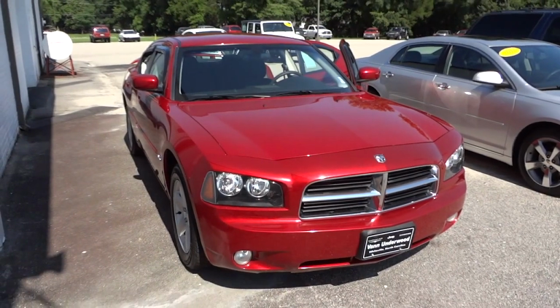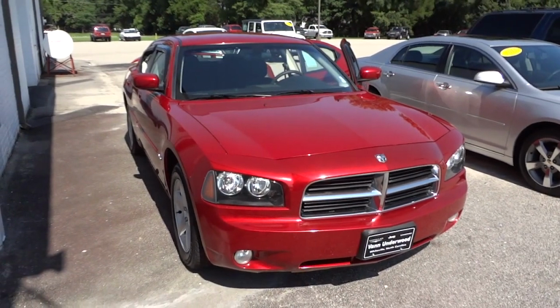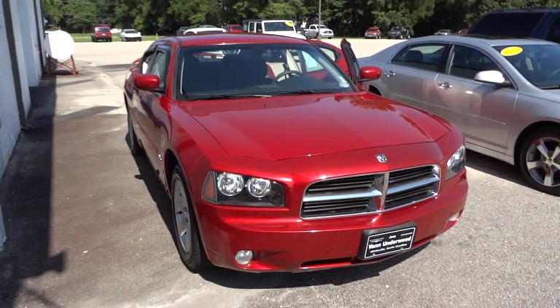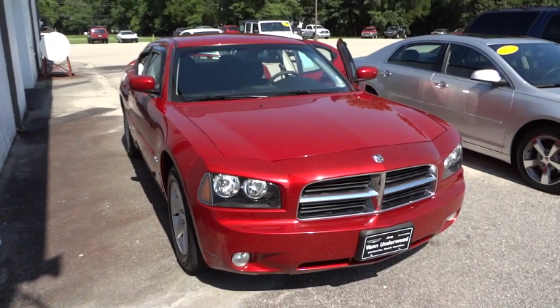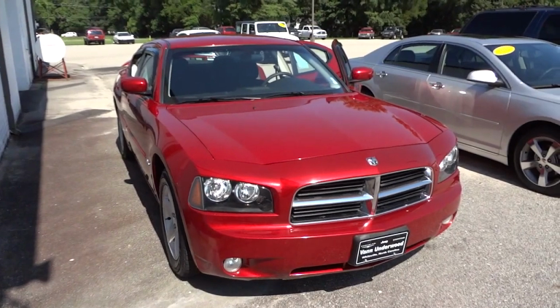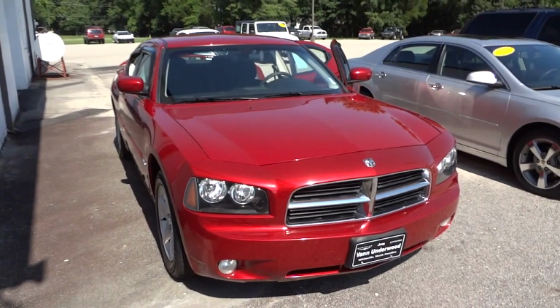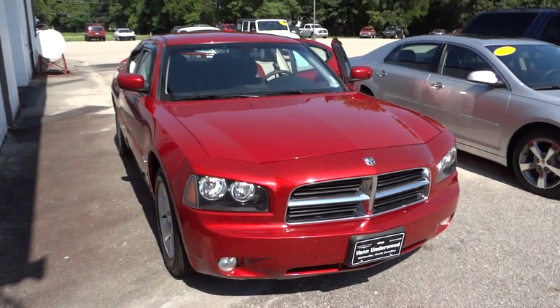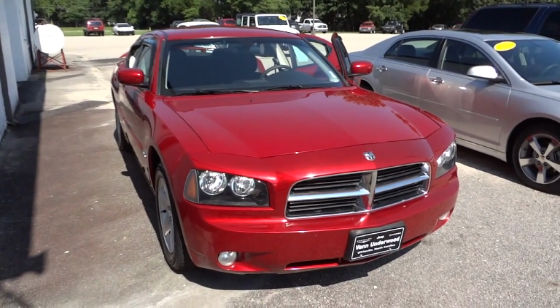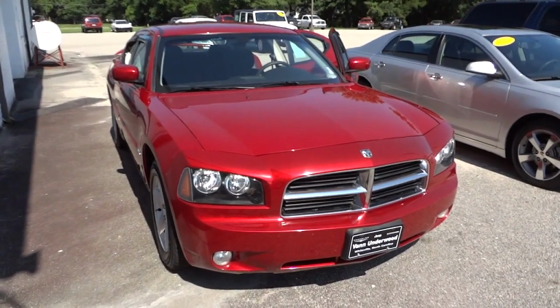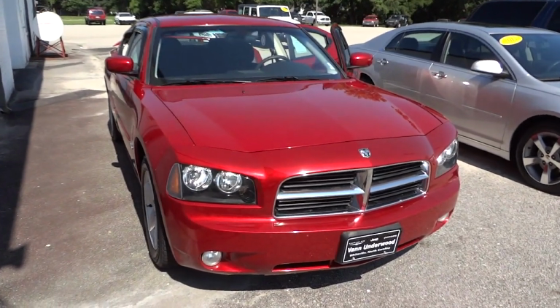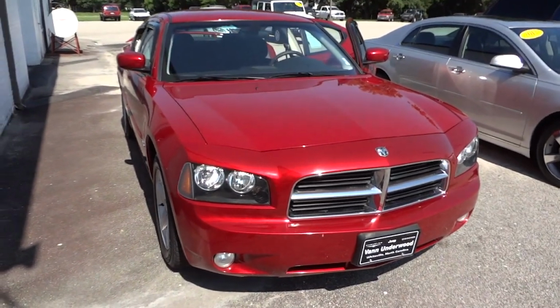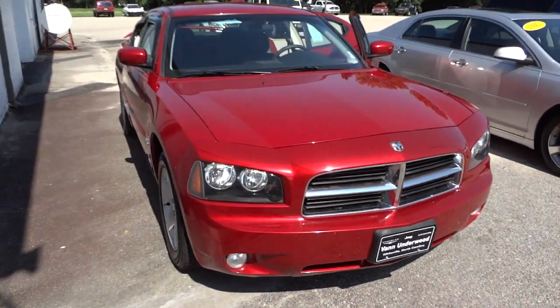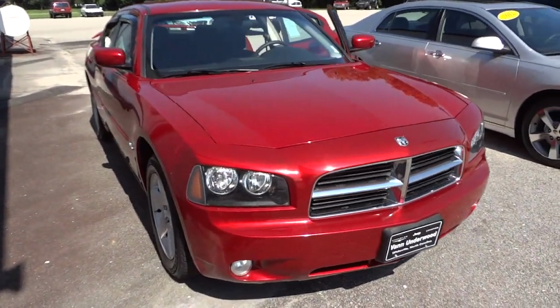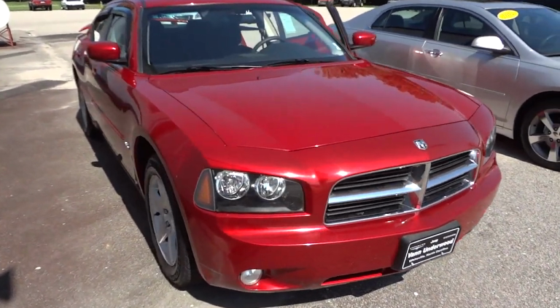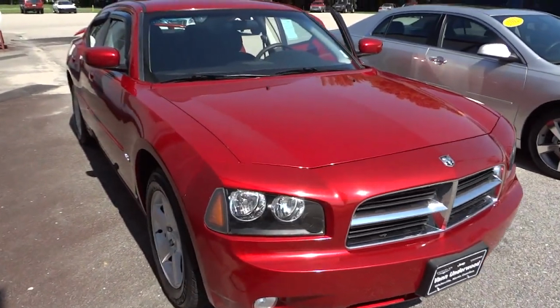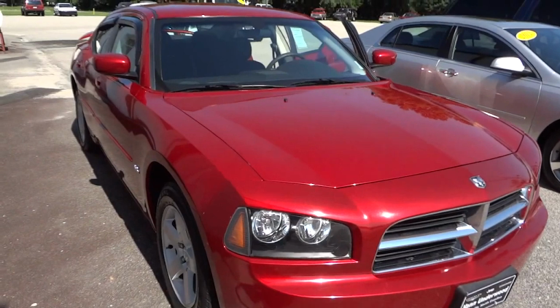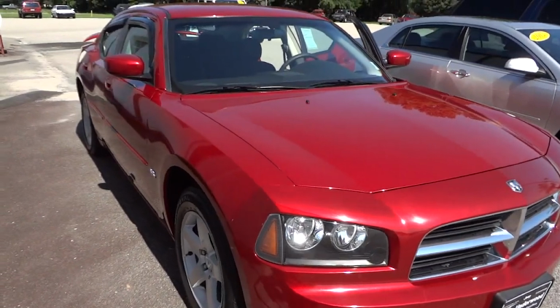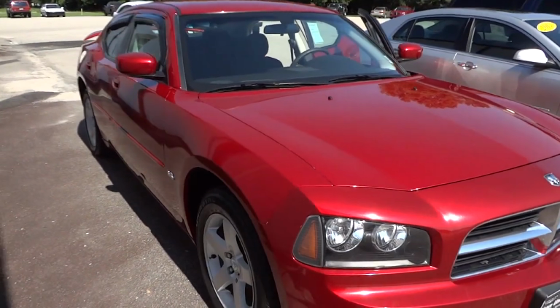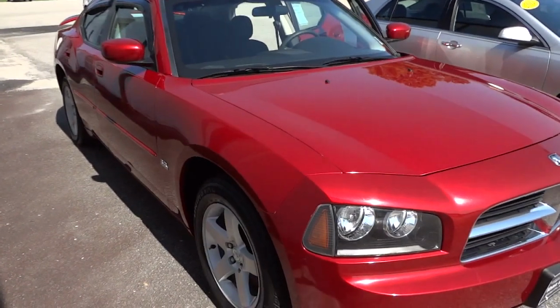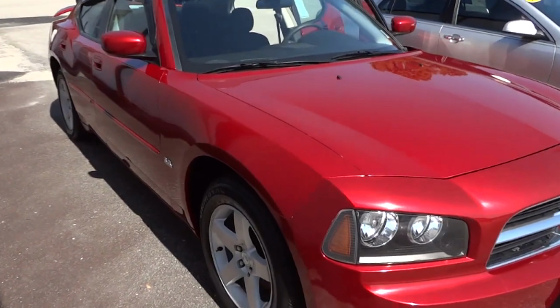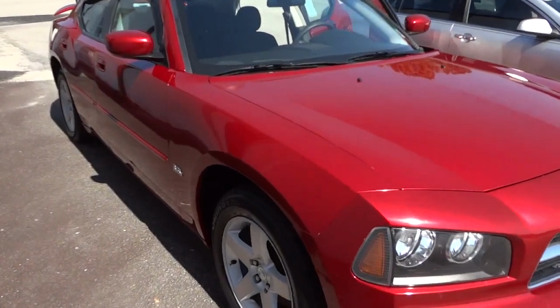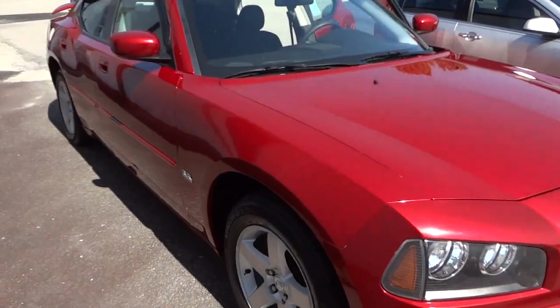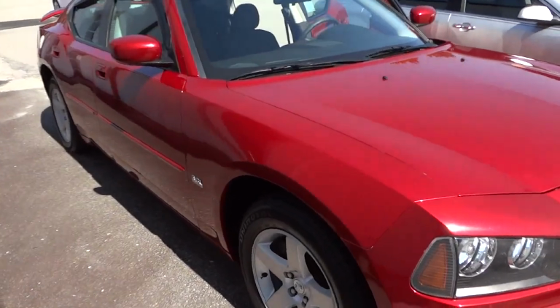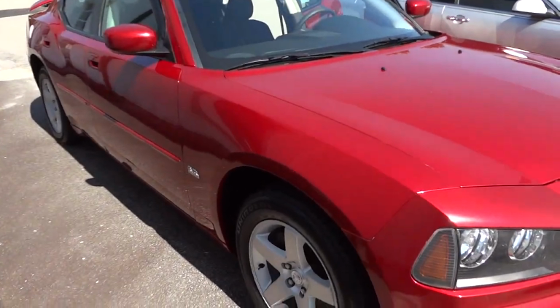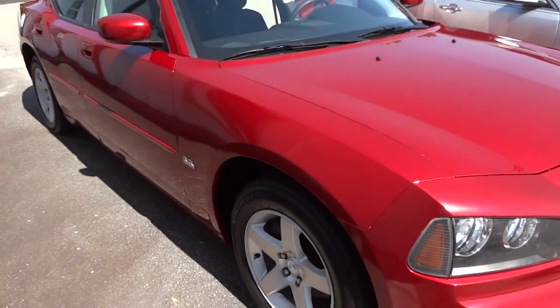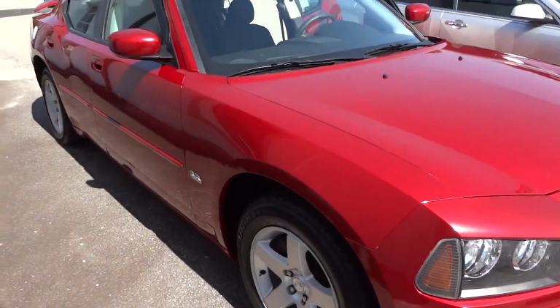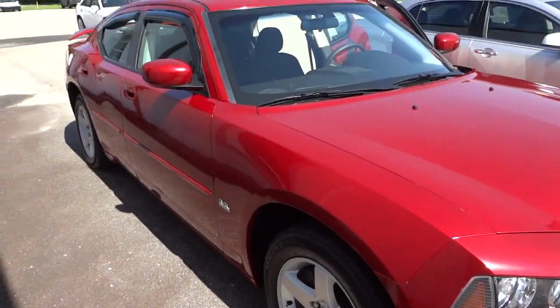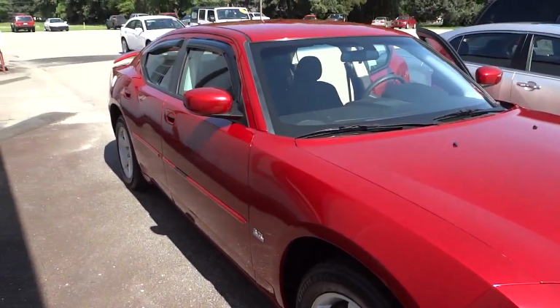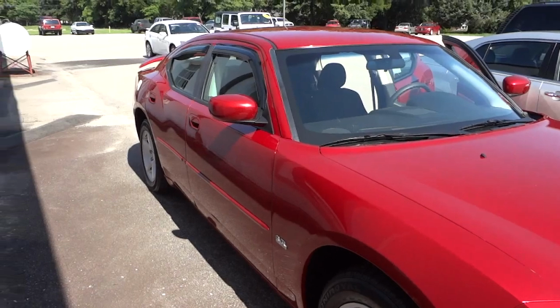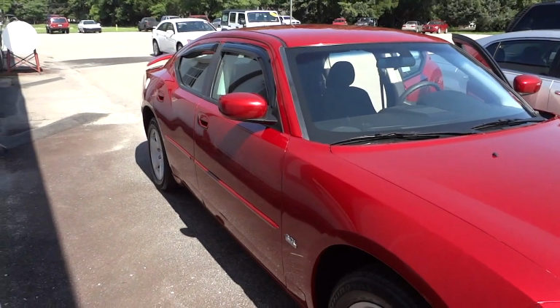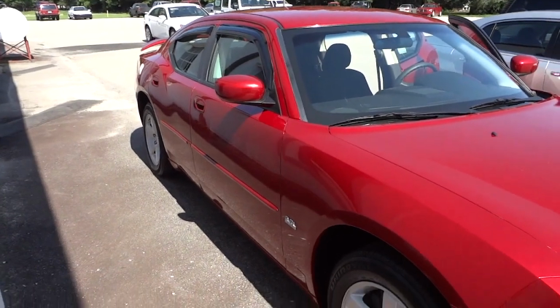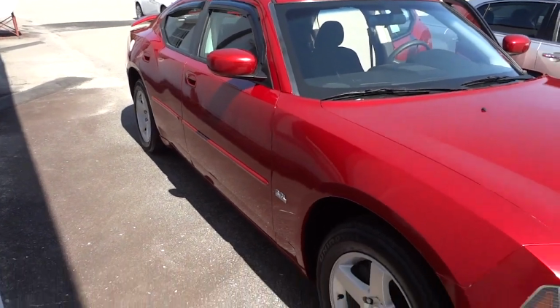Hey, this is Mike. Check out this 2010 Dodge Charger in Burgundy. It is the 3.5 liter high output V6. It's got the spoiler on the back.